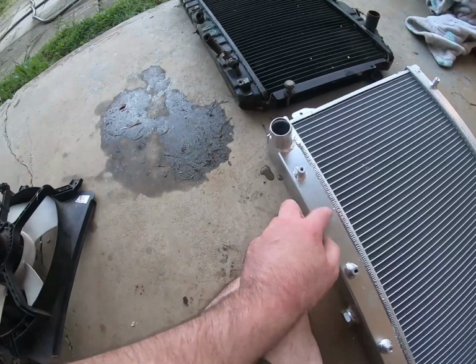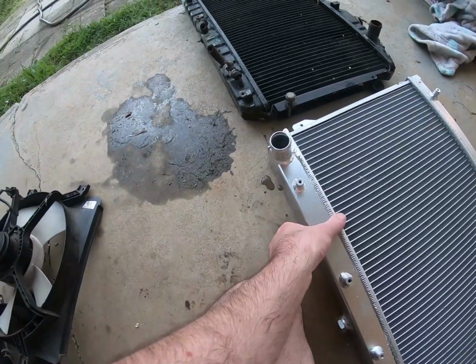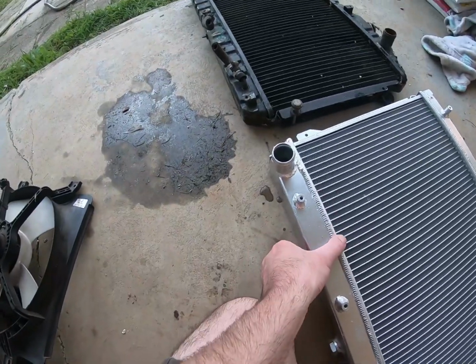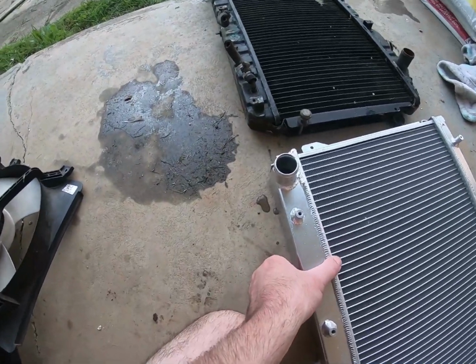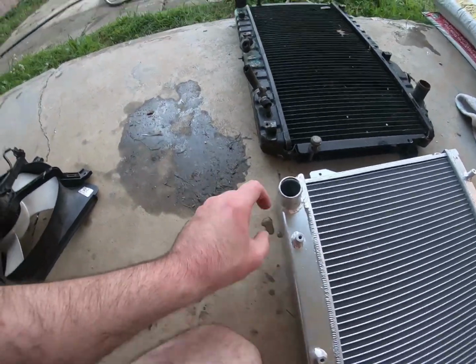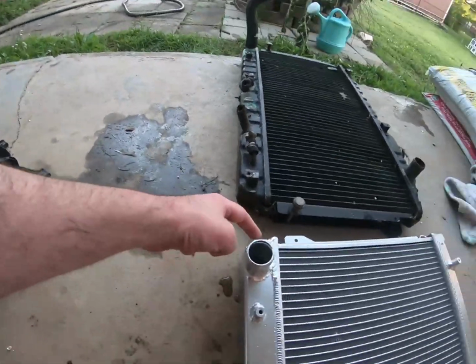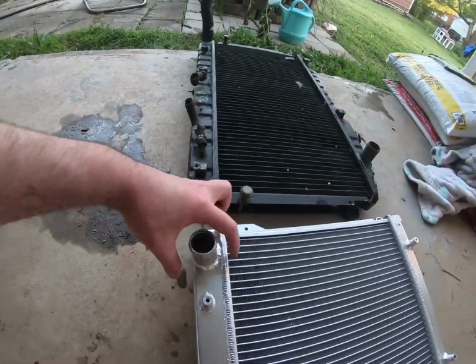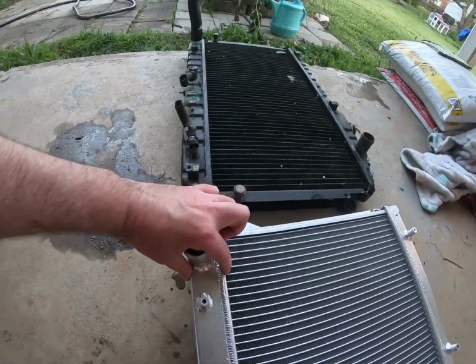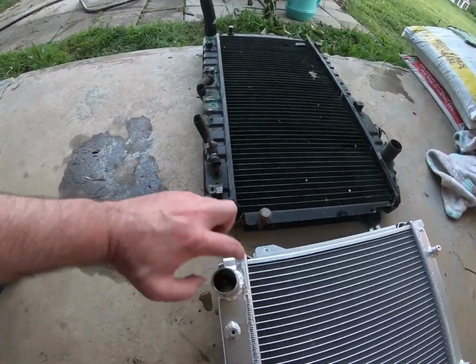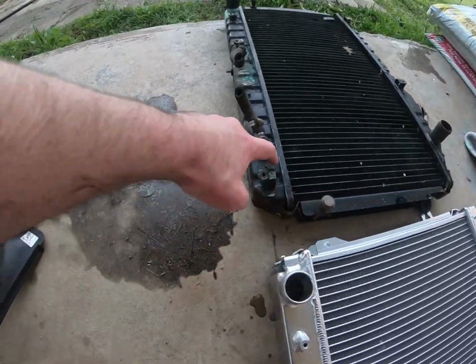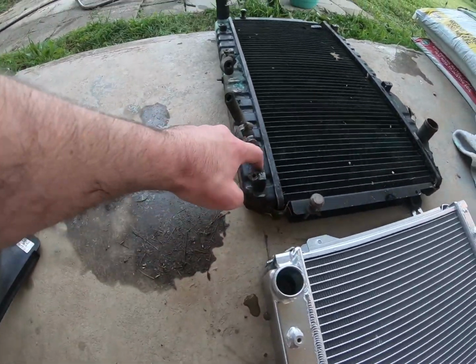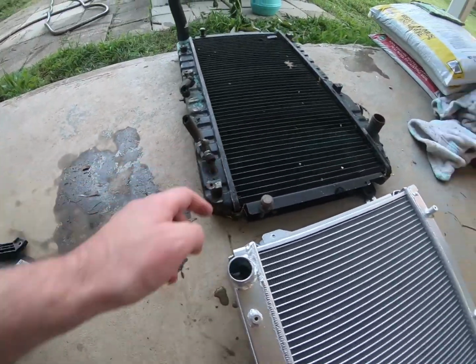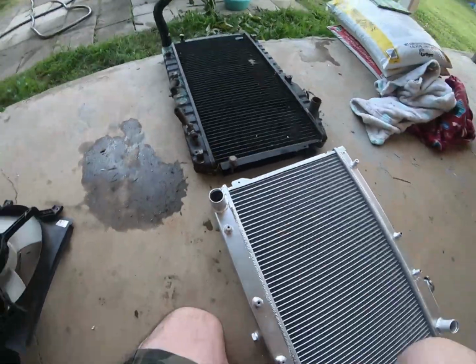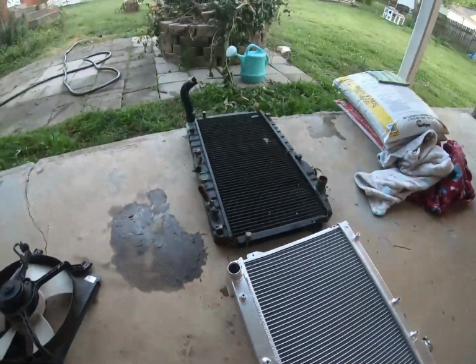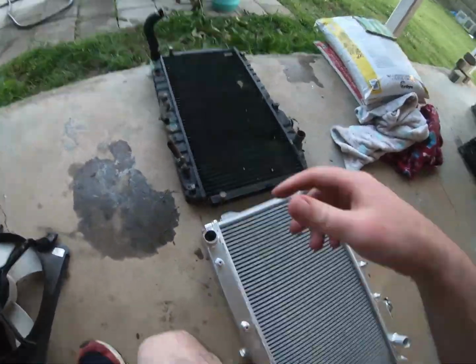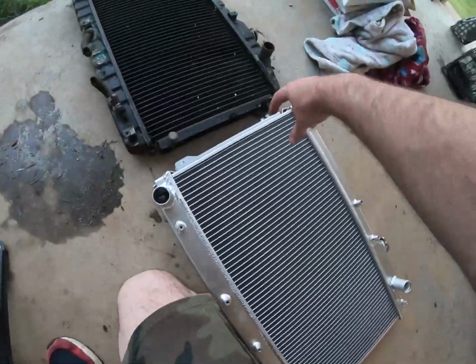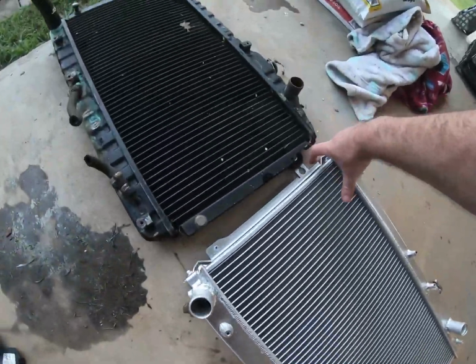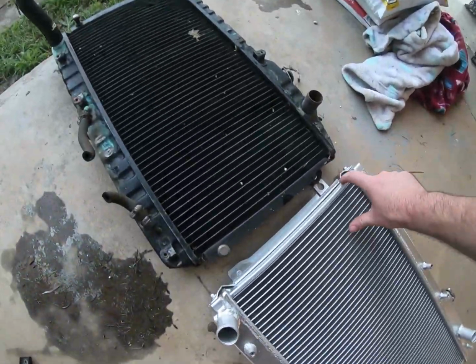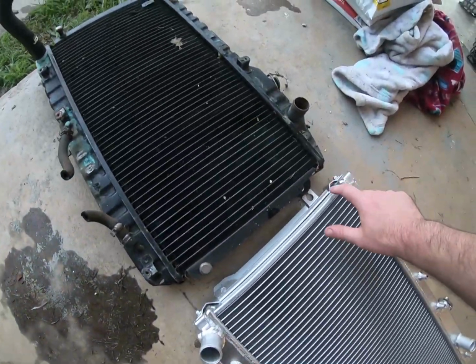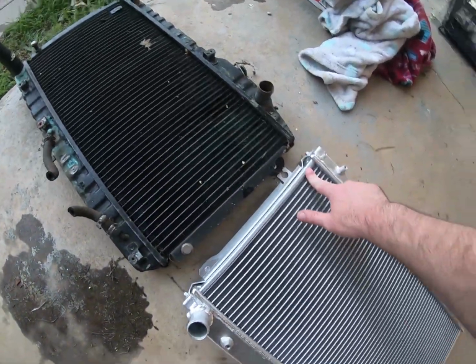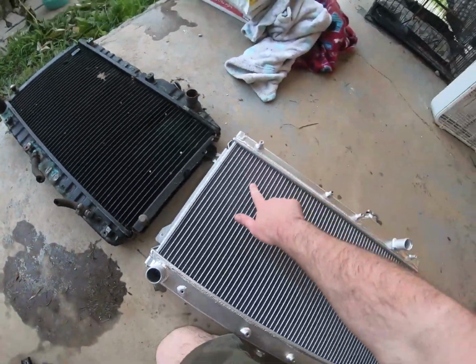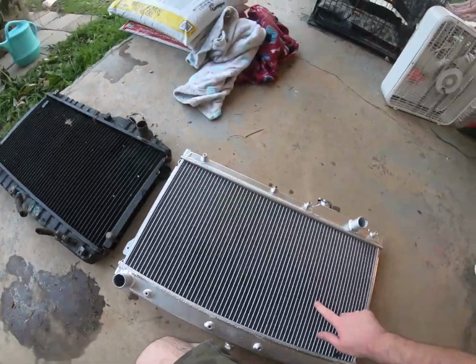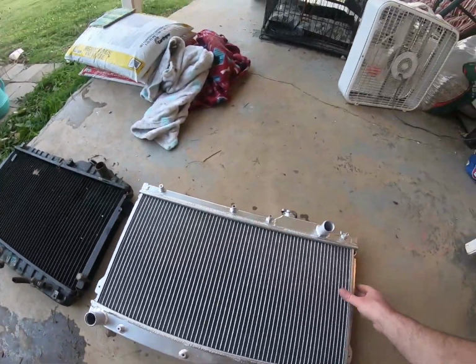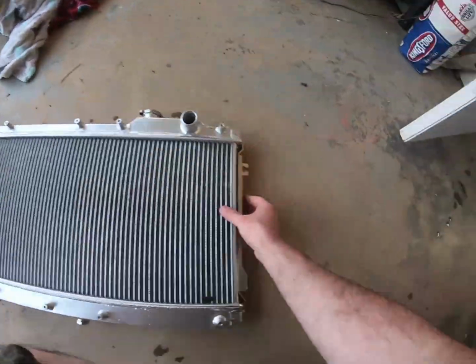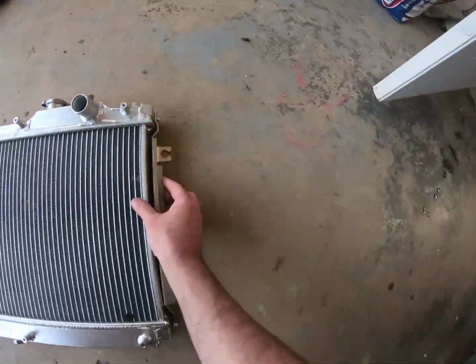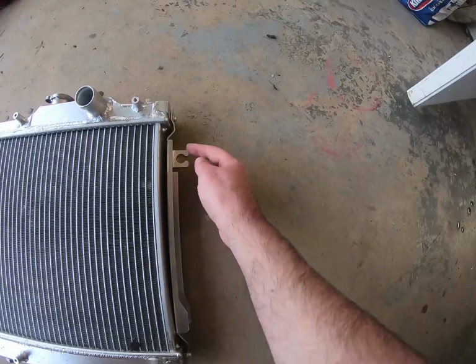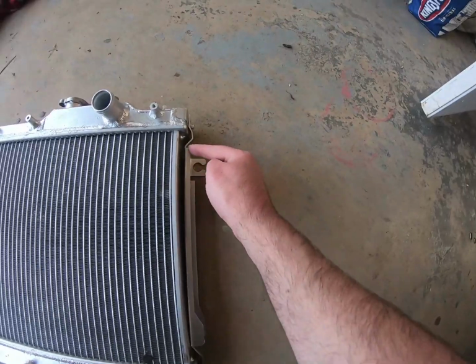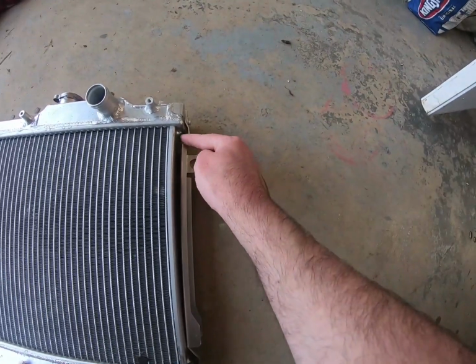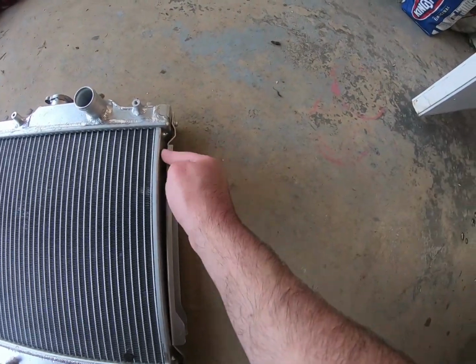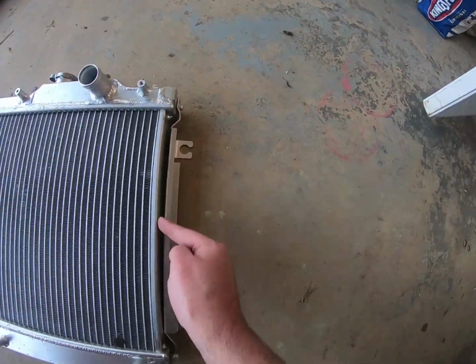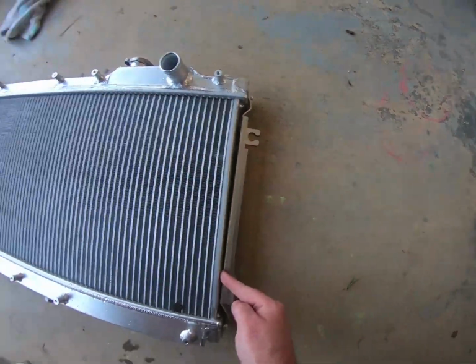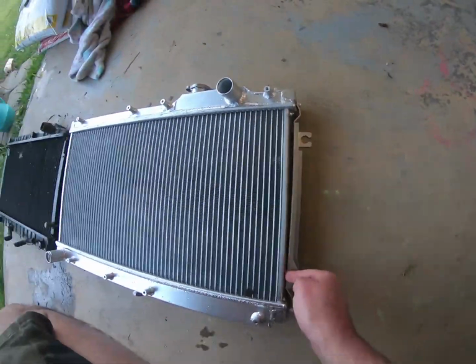The tanks on the bottom are the big difference. Notice how much thicker this aluminum one is versus the stock one — and that's because the core is thicker too, a lot thicker.